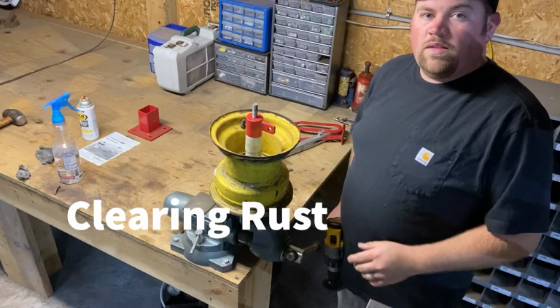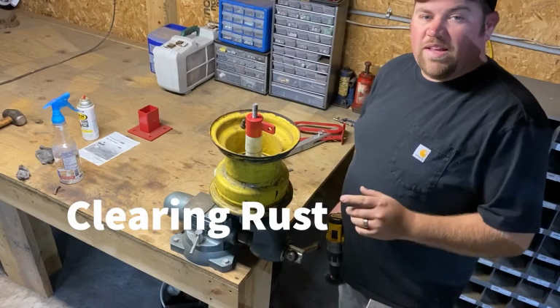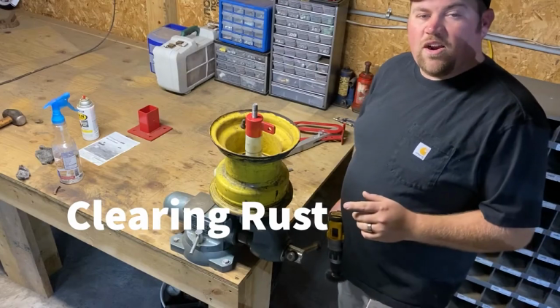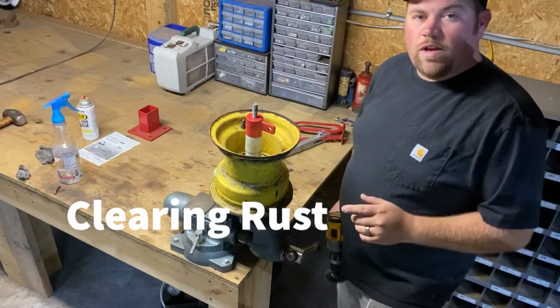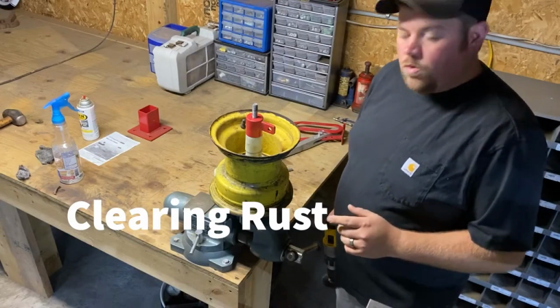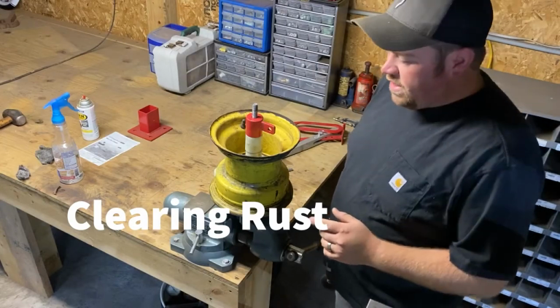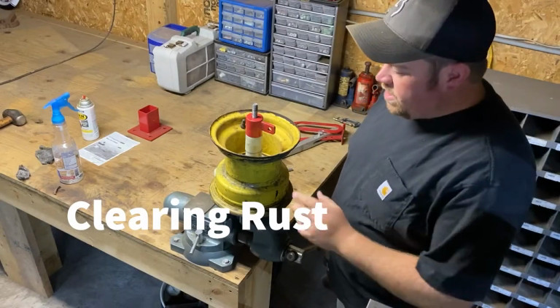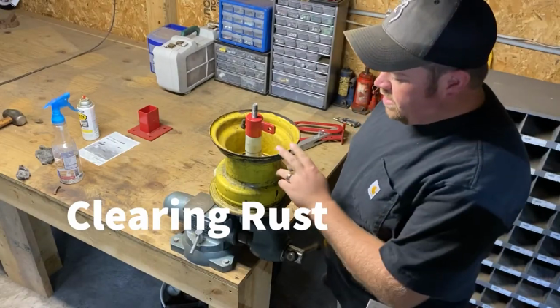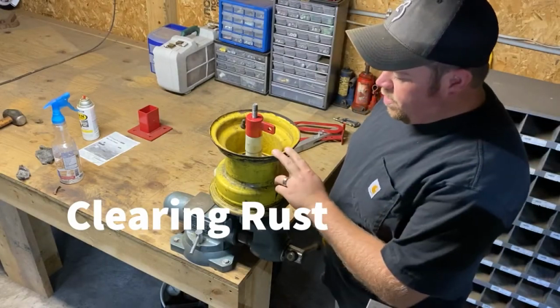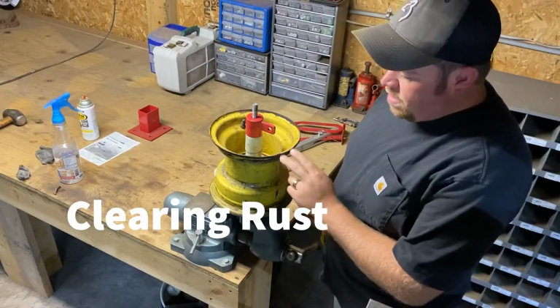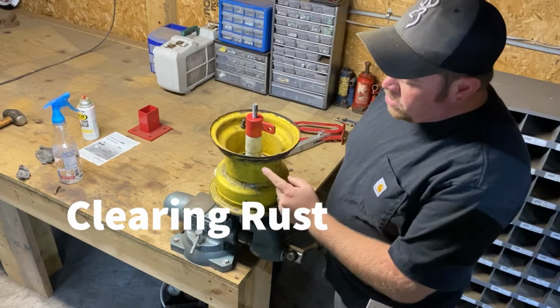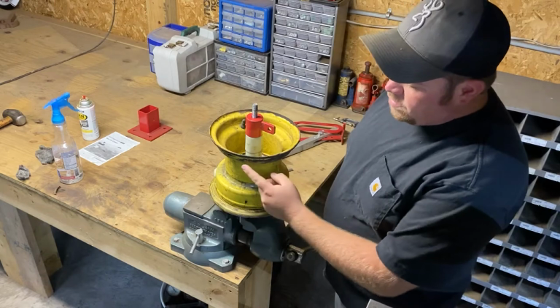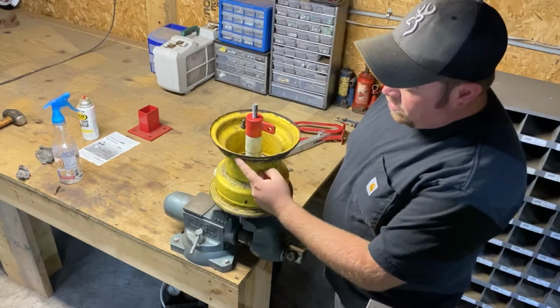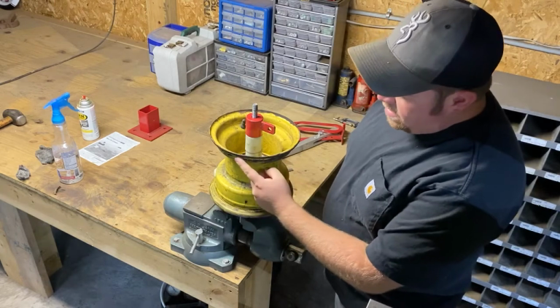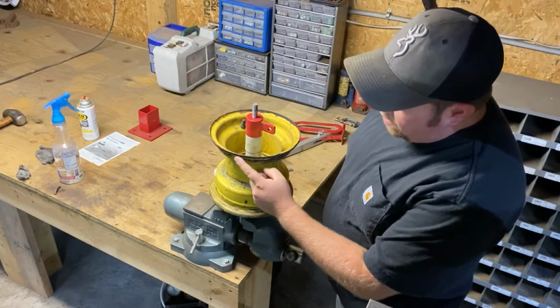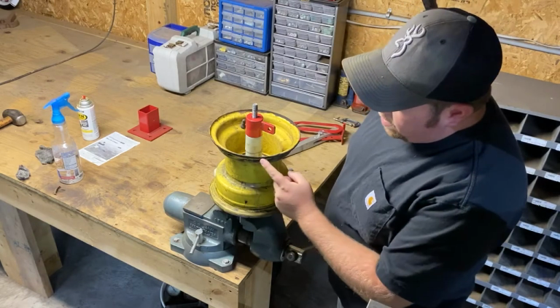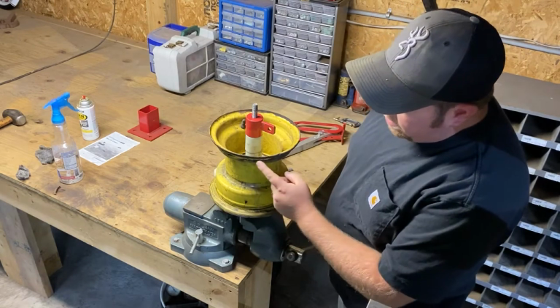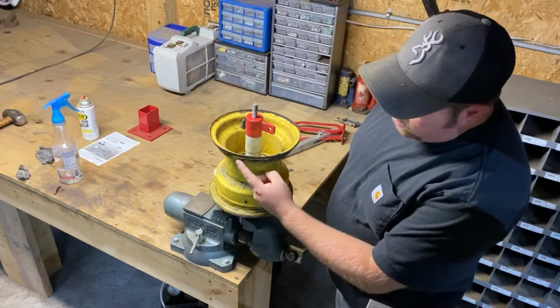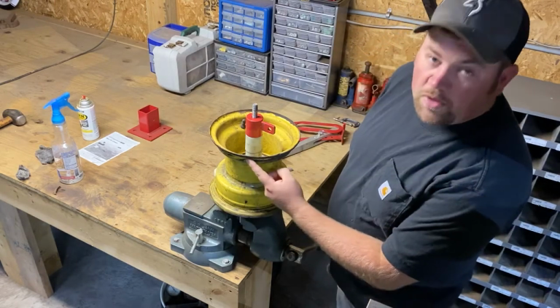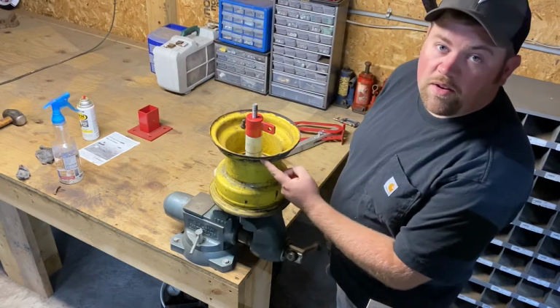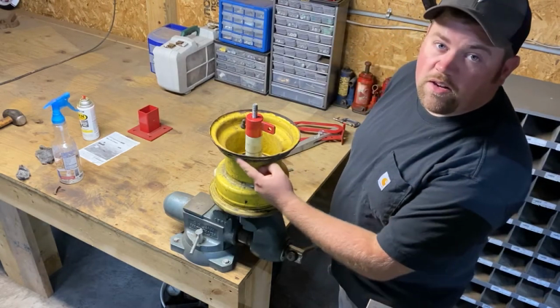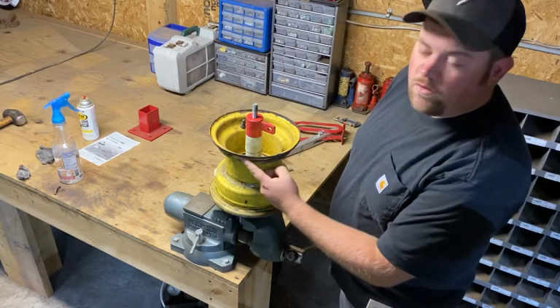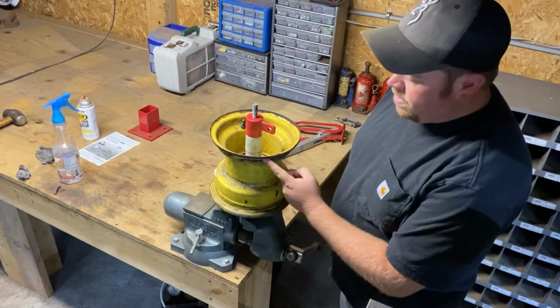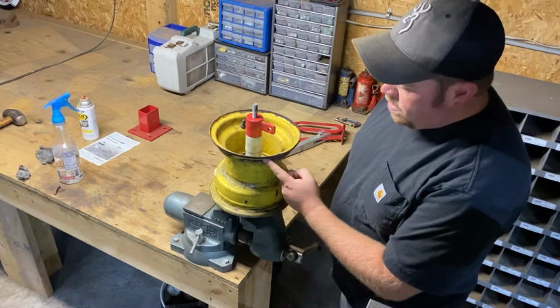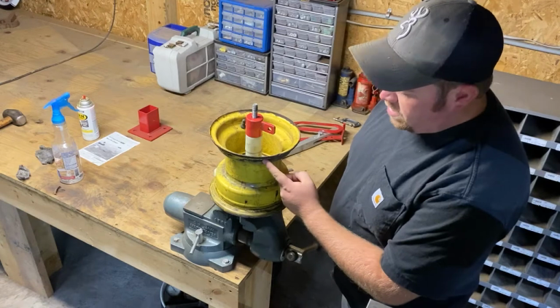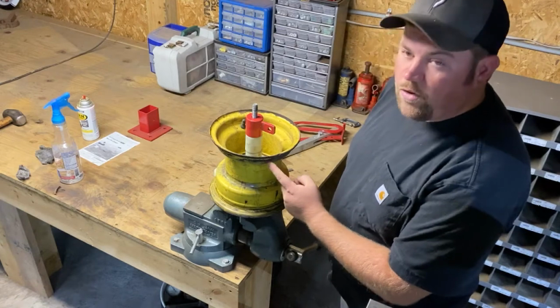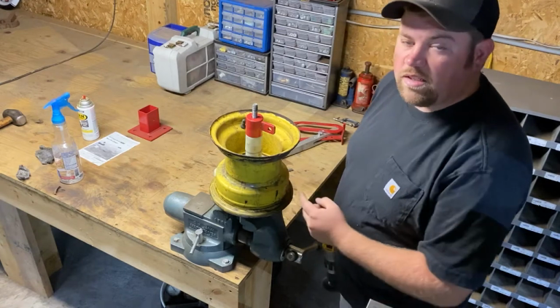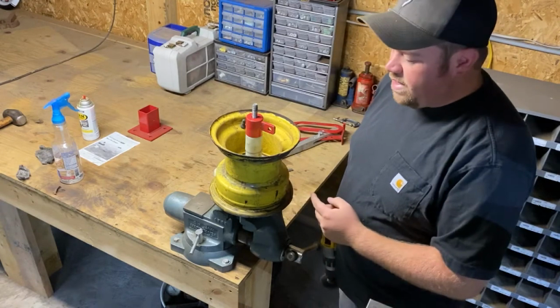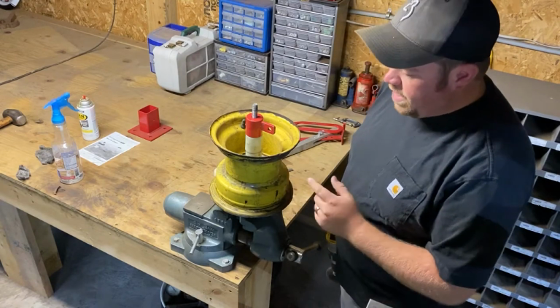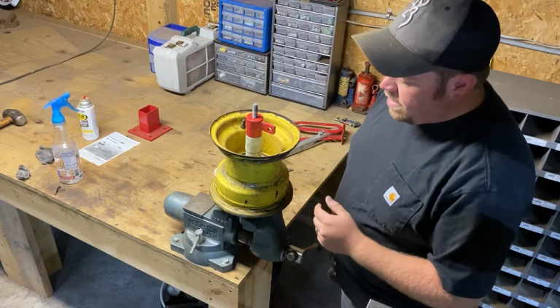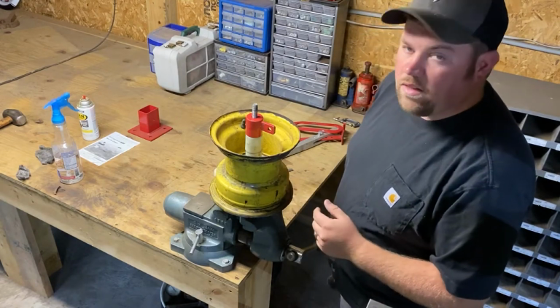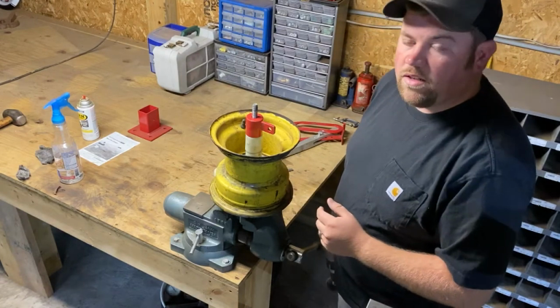Now that we got the tire off the rim, we're going to take a few minutes to clean up the rim. Most of the time when you have a leak around the rim, it's due to rust buildup on the underside of the rim. So we're going to clean that up, paint it, and get it looking good.